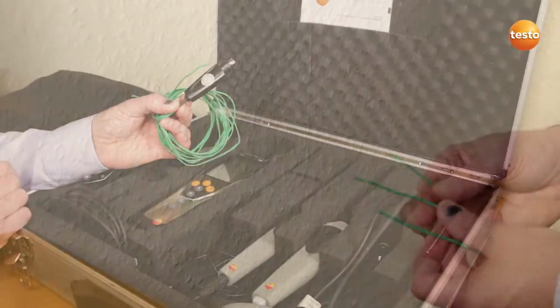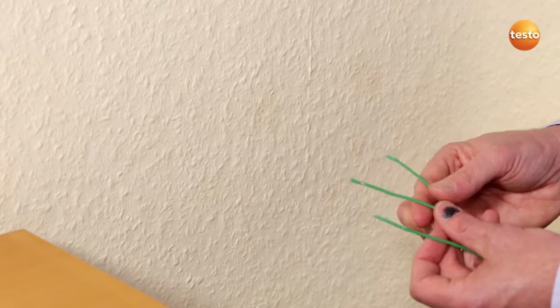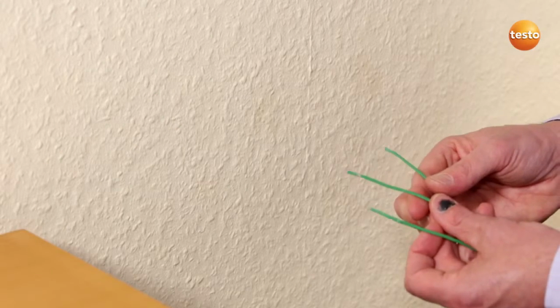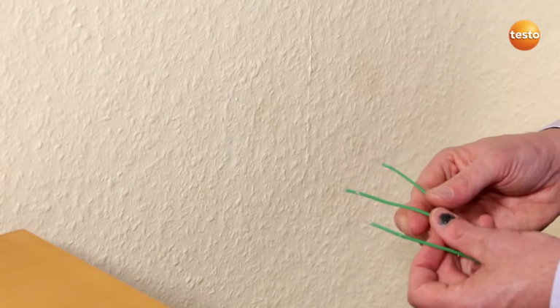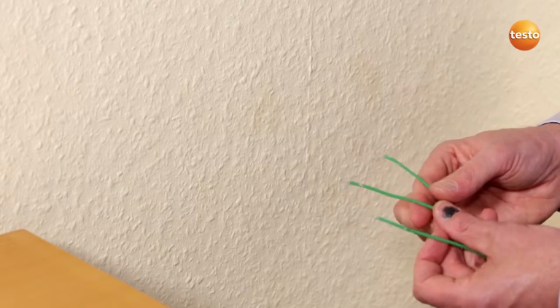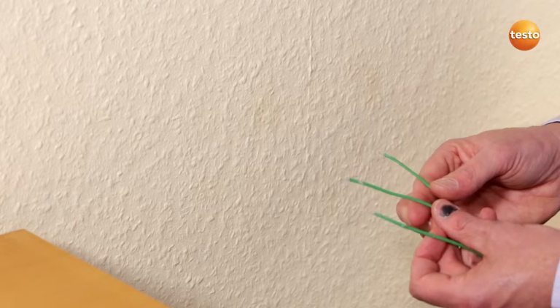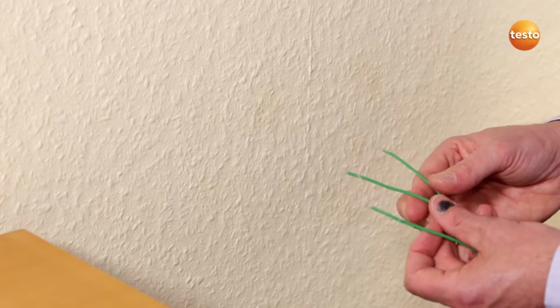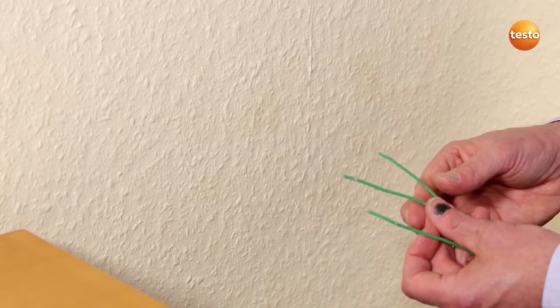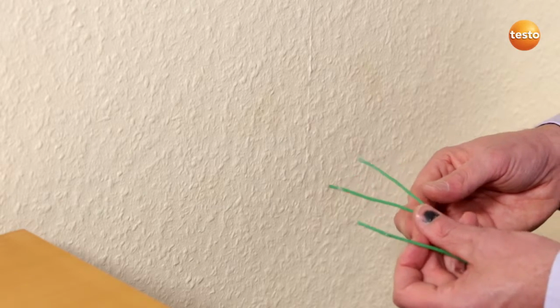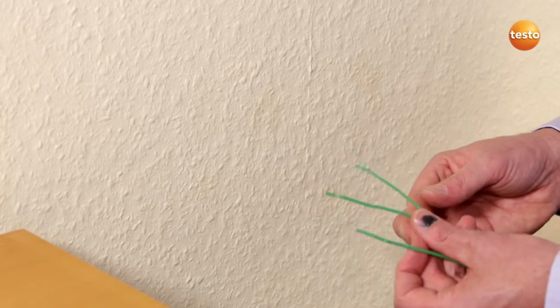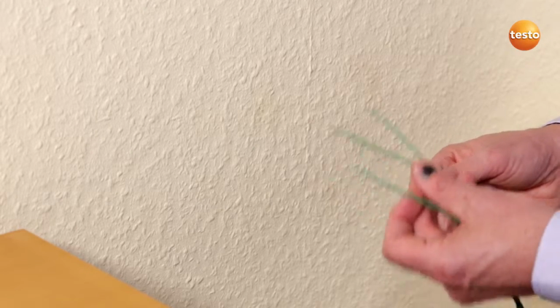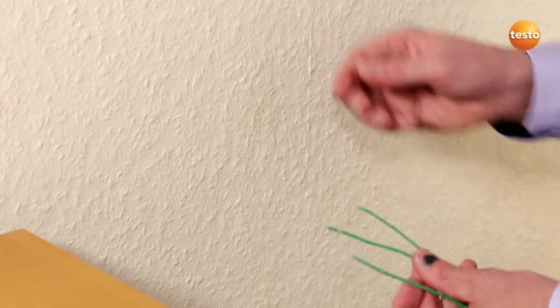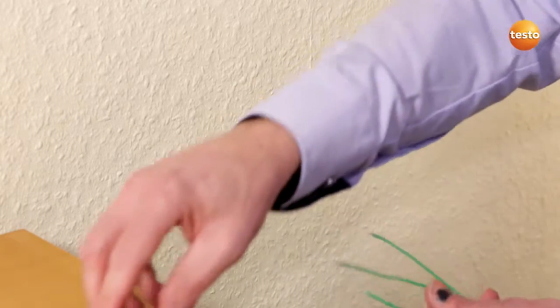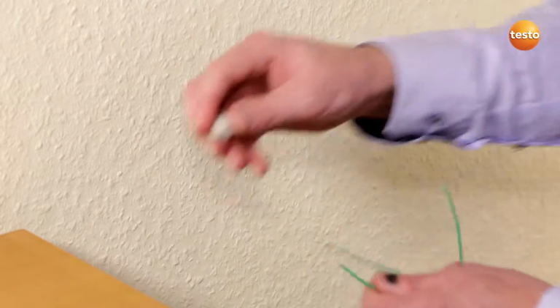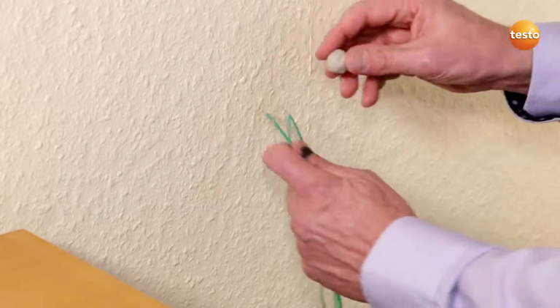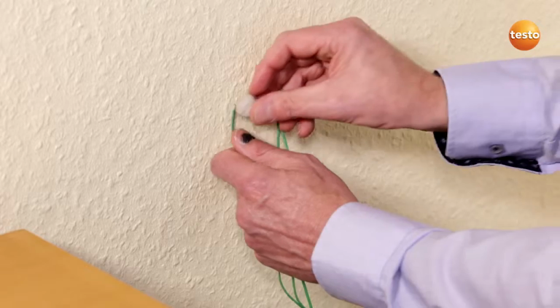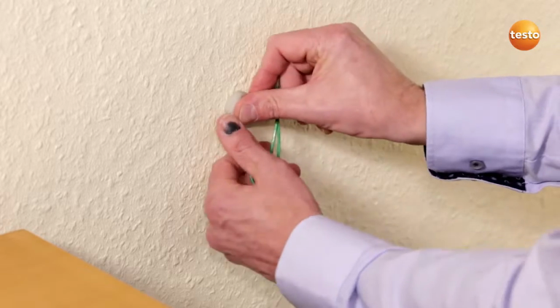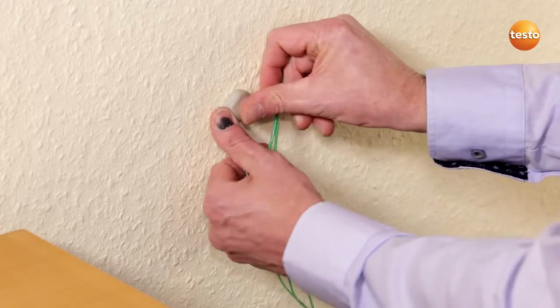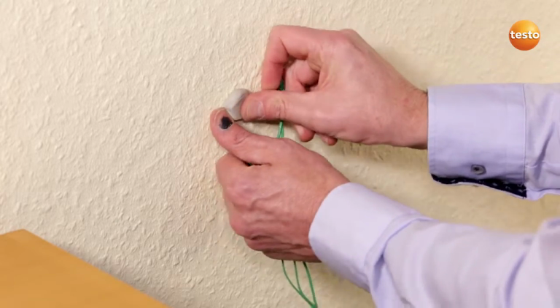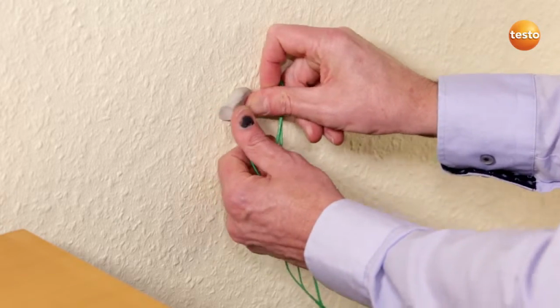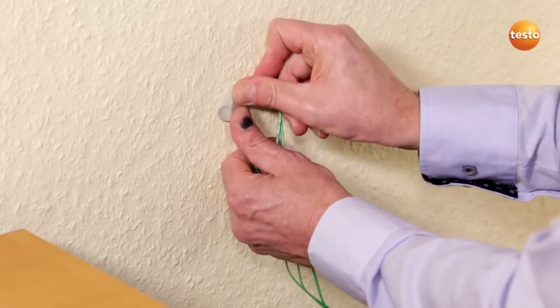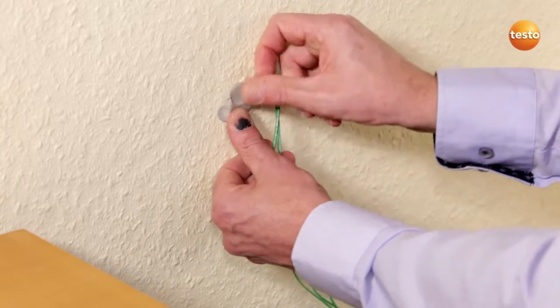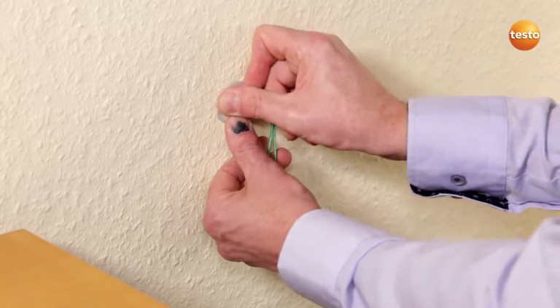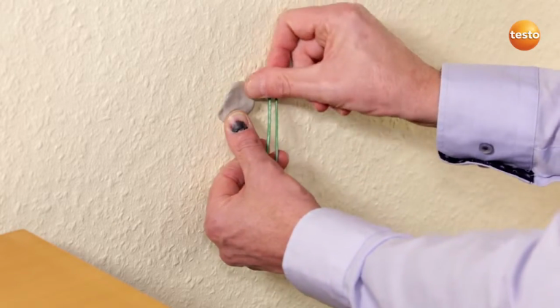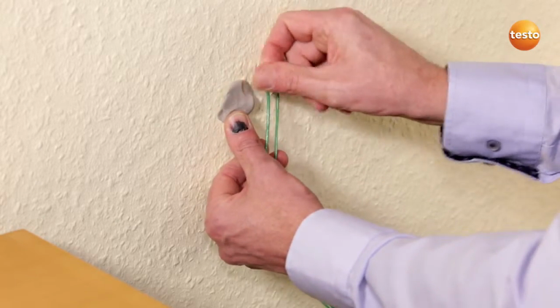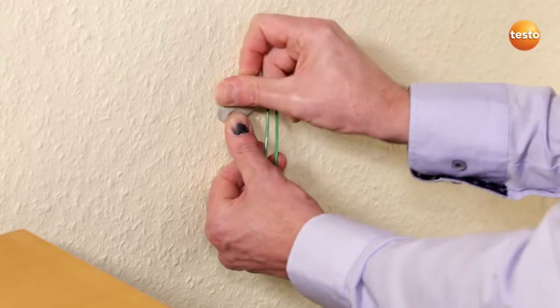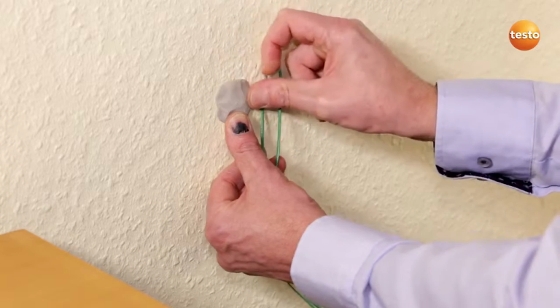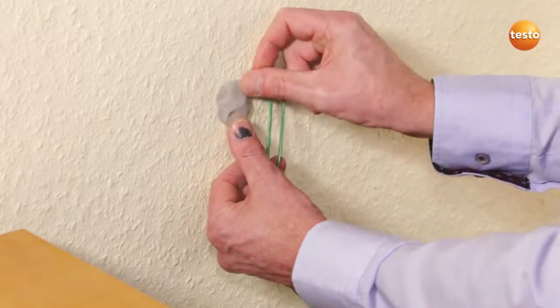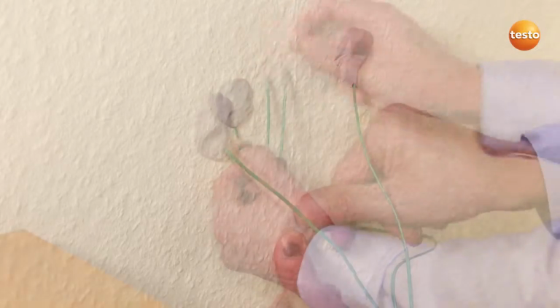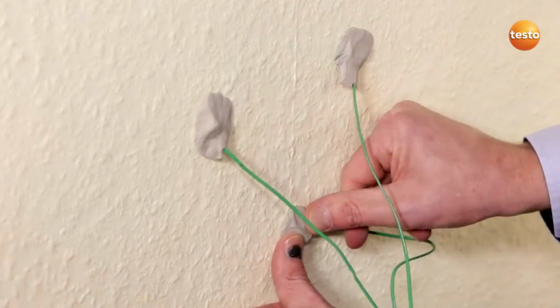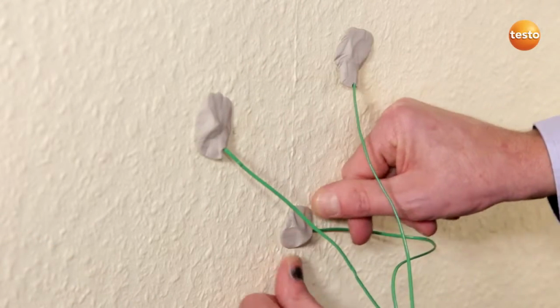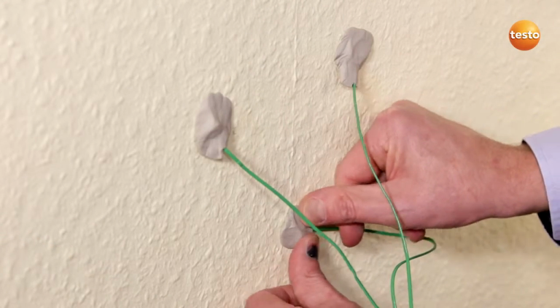Three measurement points allow us to take mixed masonry into account. The three wires of the surface probe are attached to the wall using putty. They should be arranged in a roughly equilateral triangle with edges of about 10 to 15 centimeters.